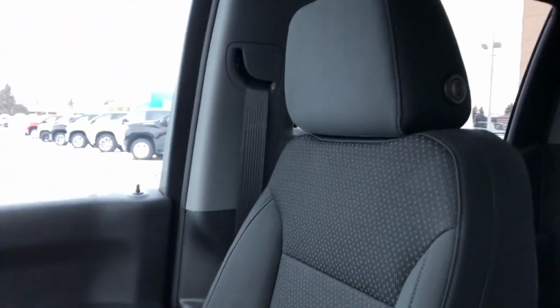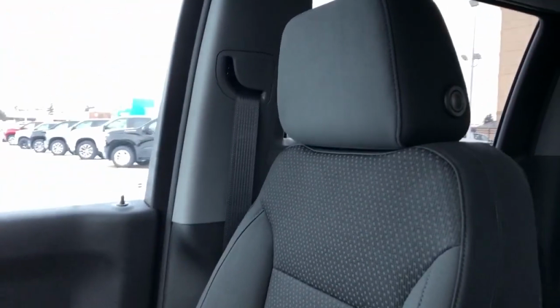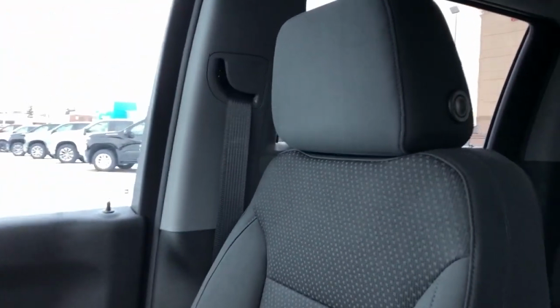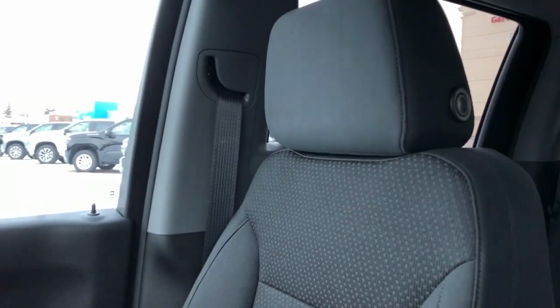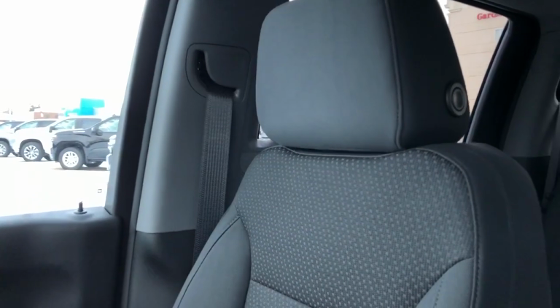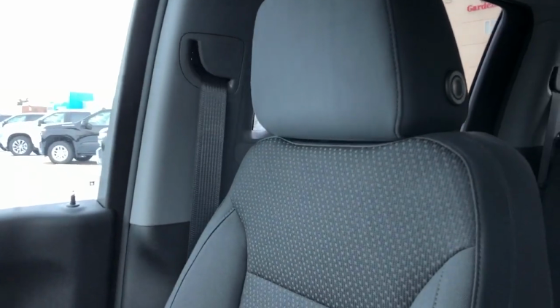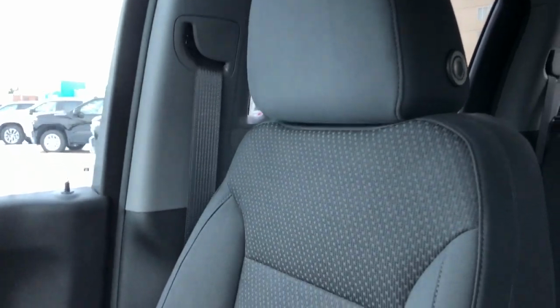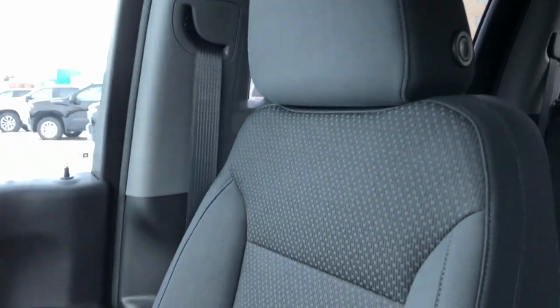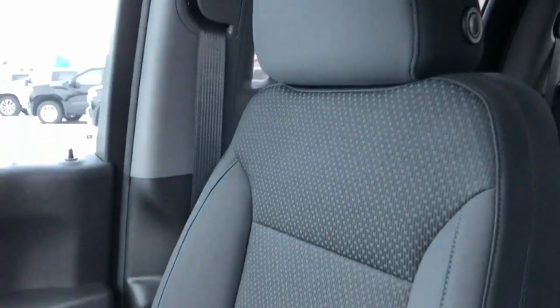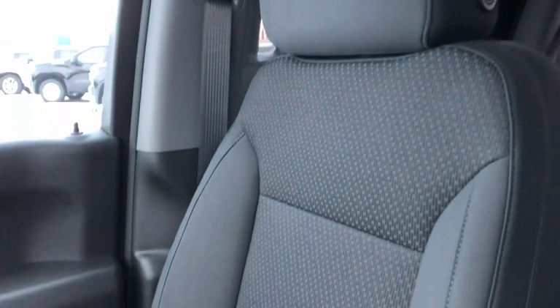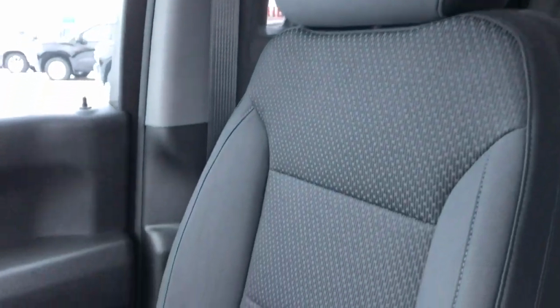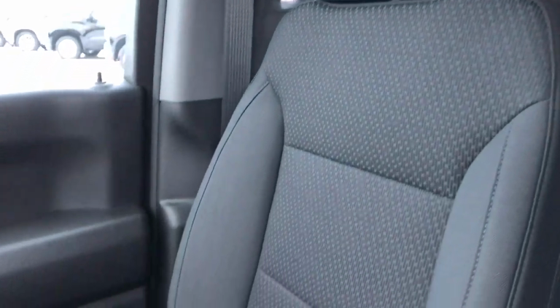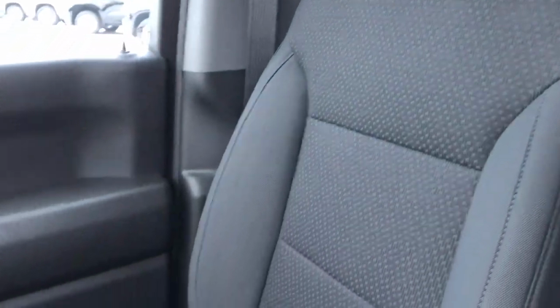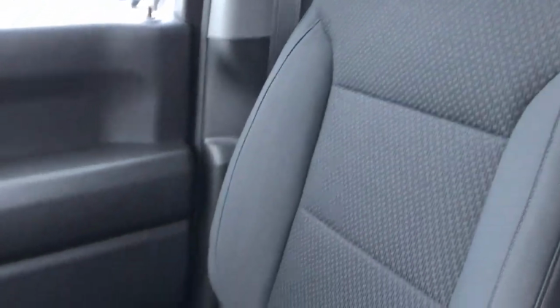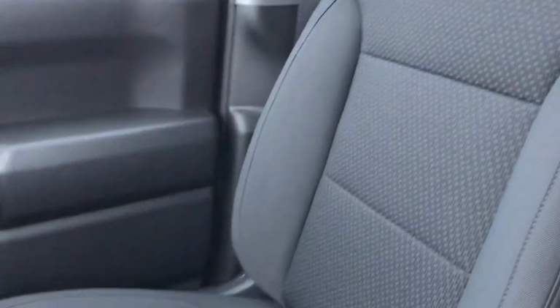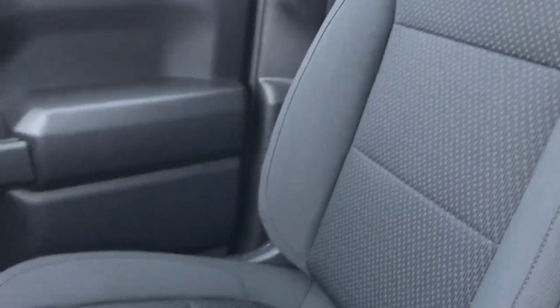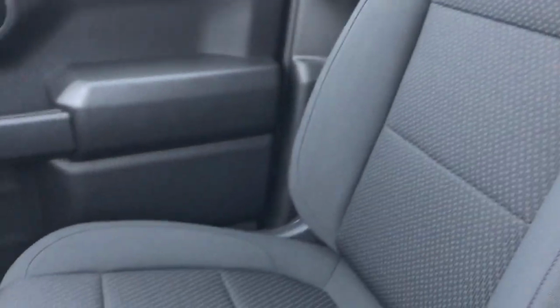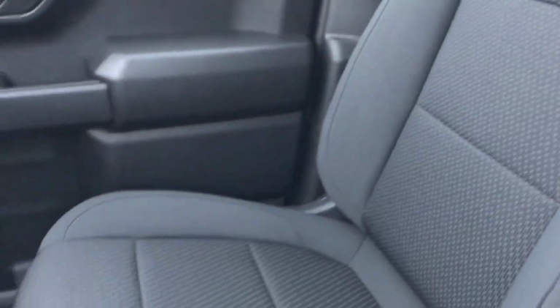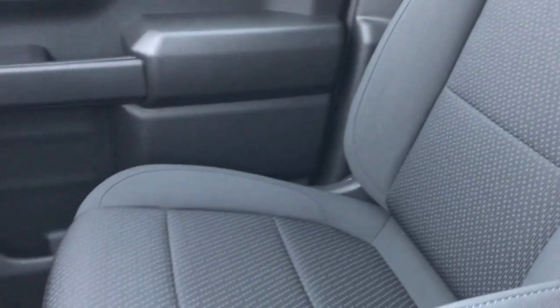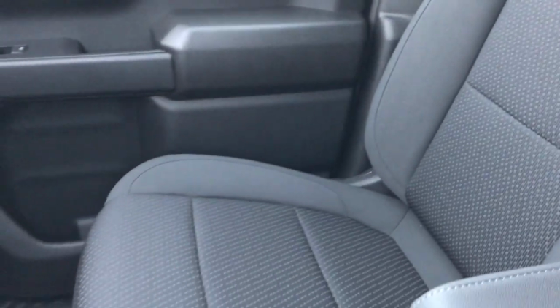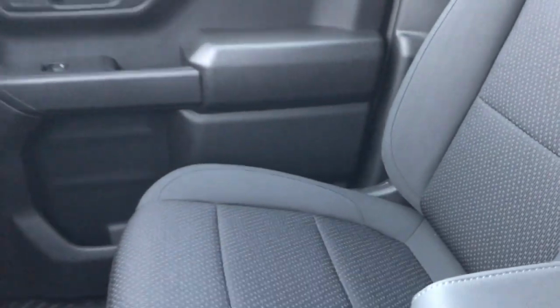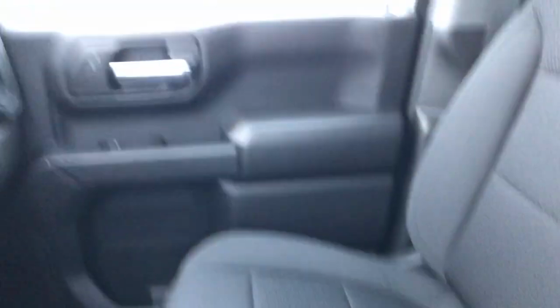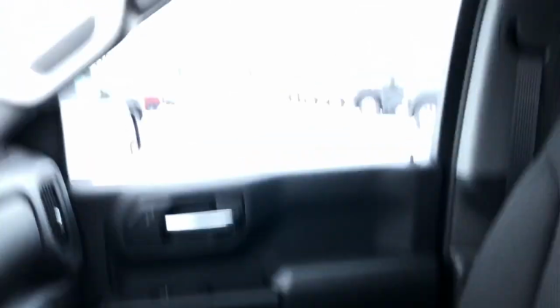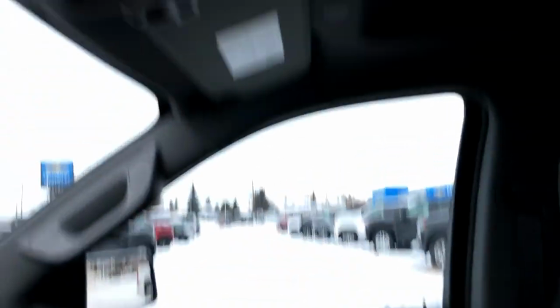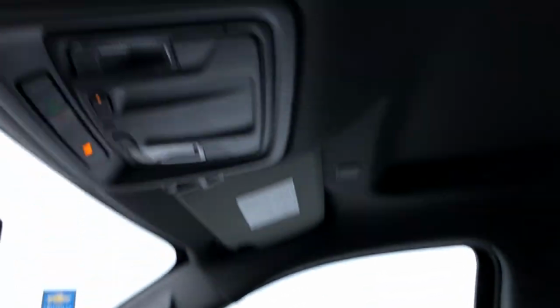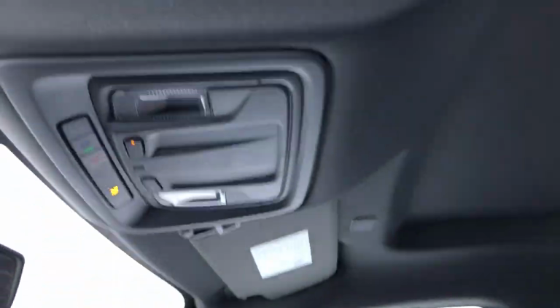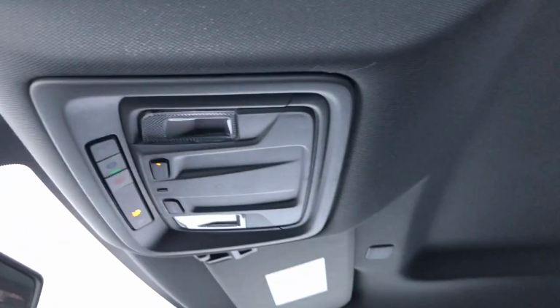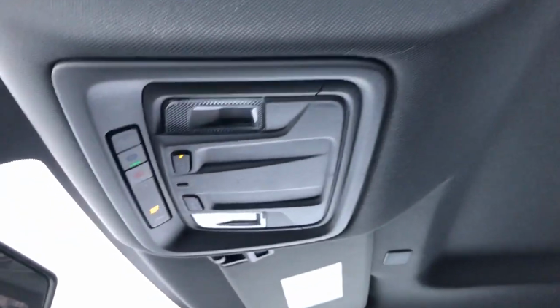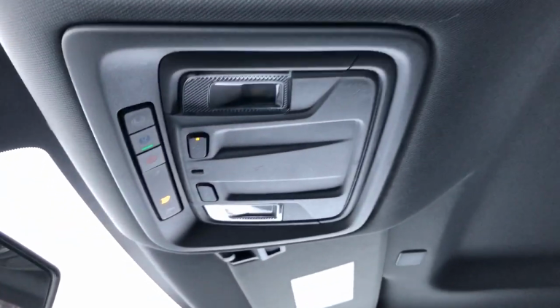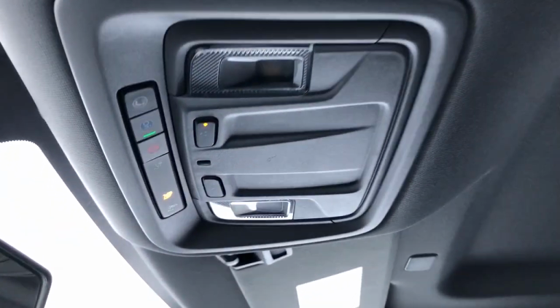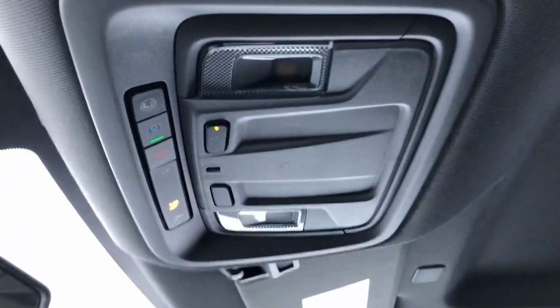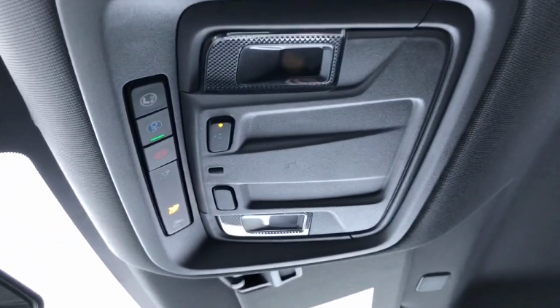The front seats are featured in black fabric with a textured pattern. And above the rear view mirror we have on-start controls and reading lights.